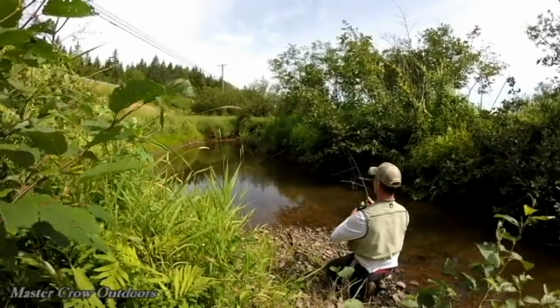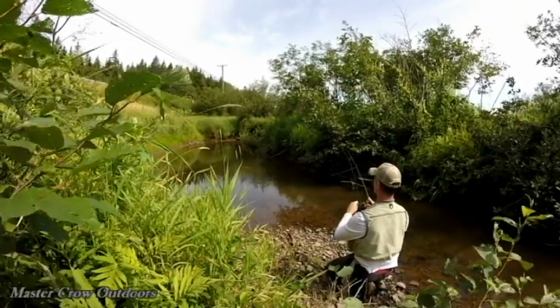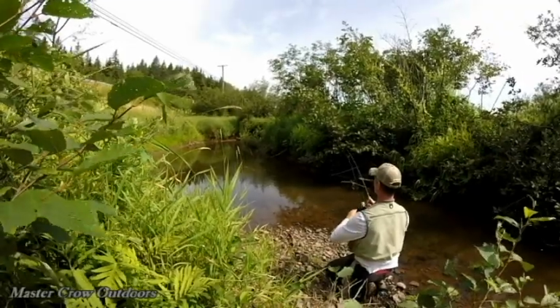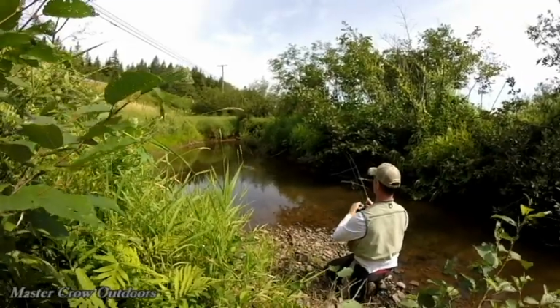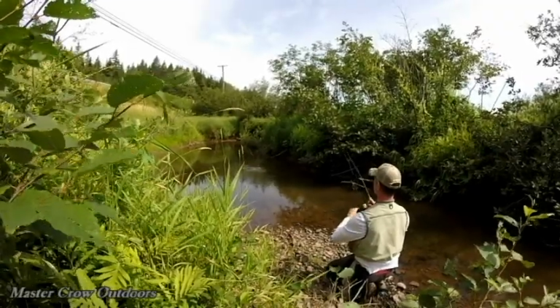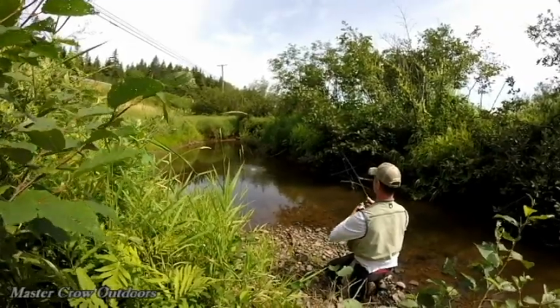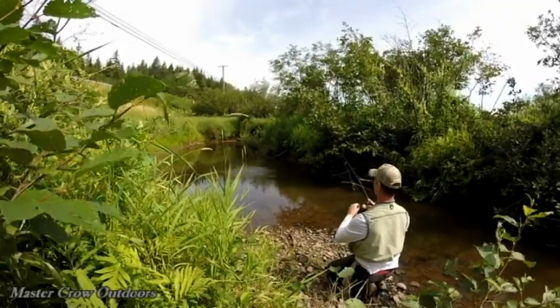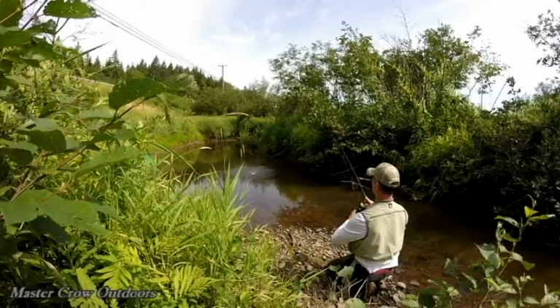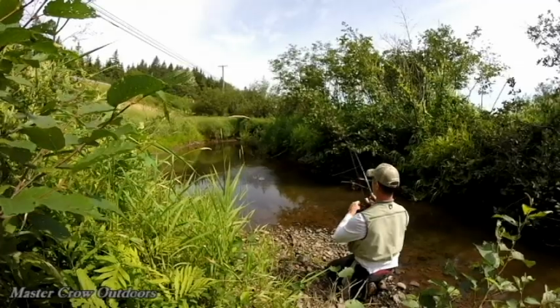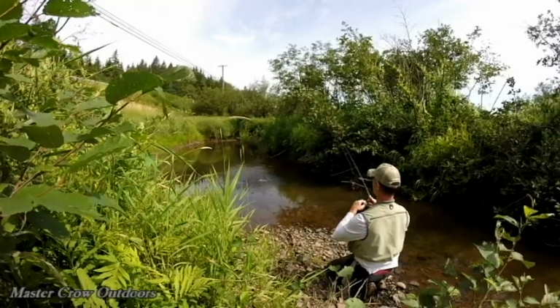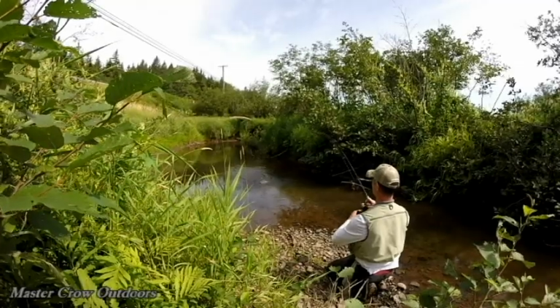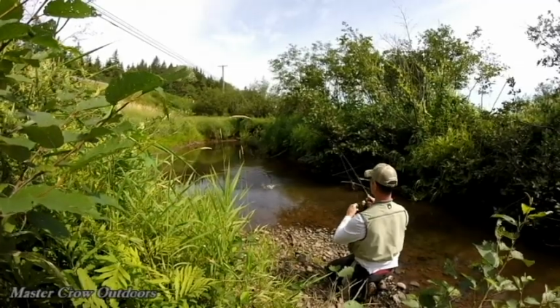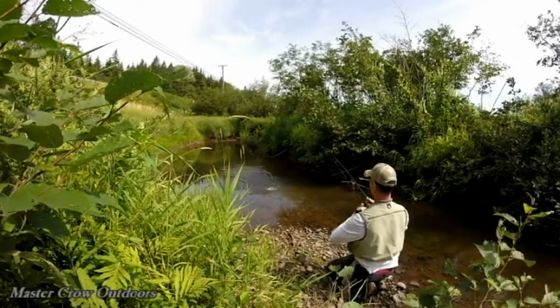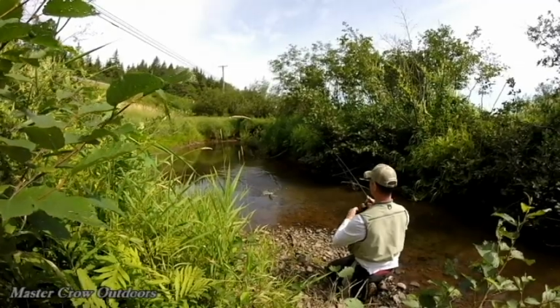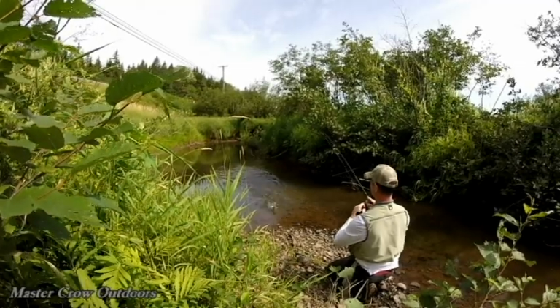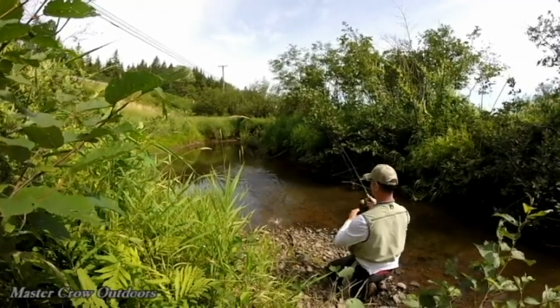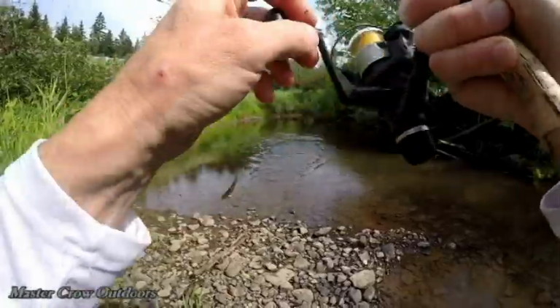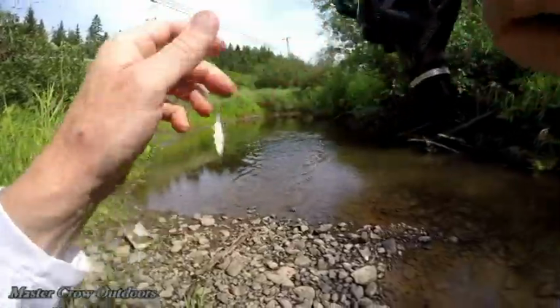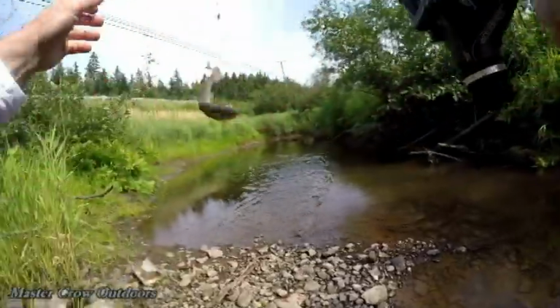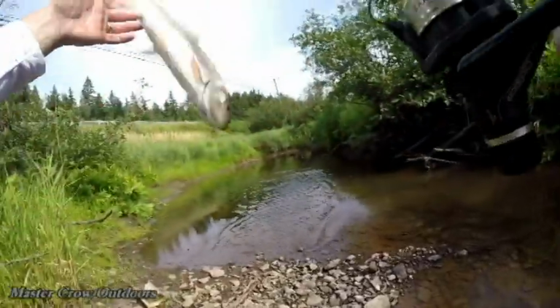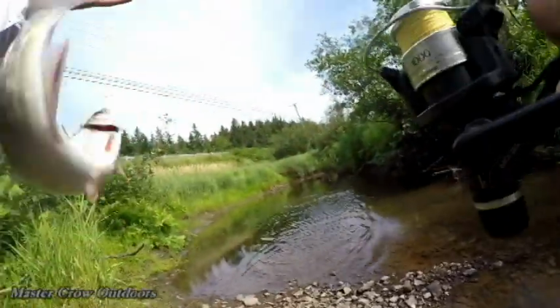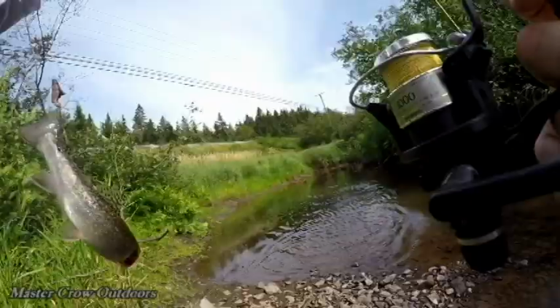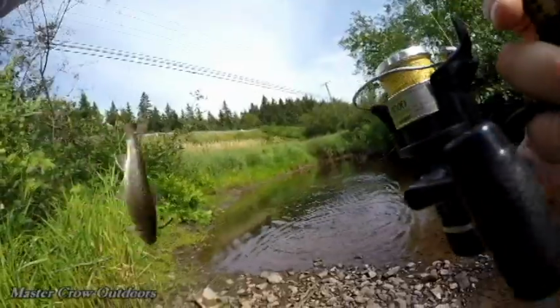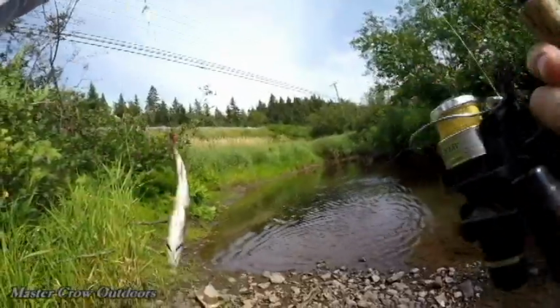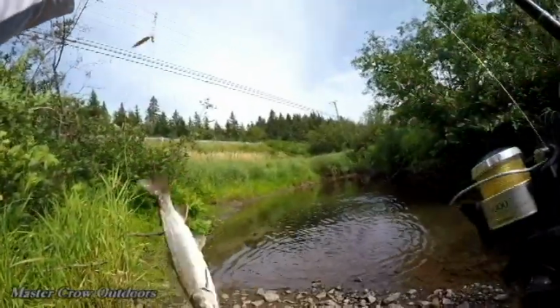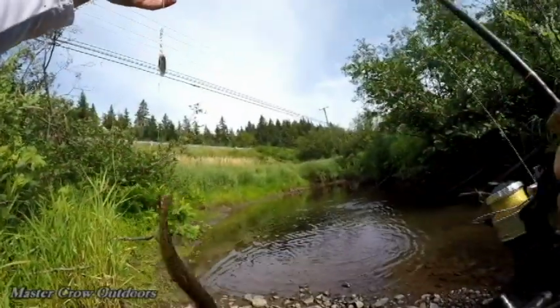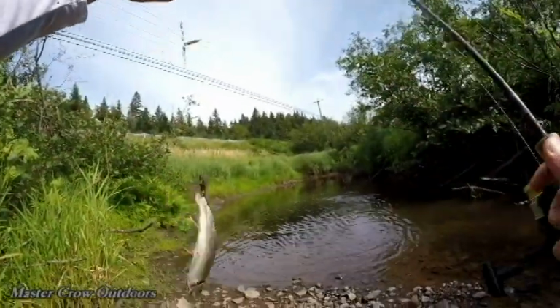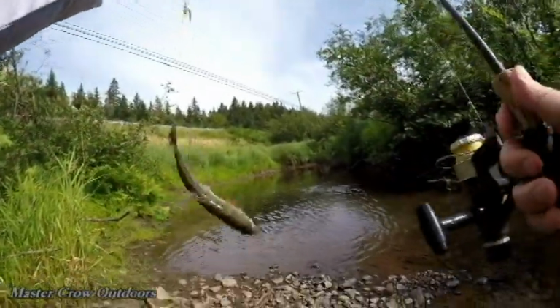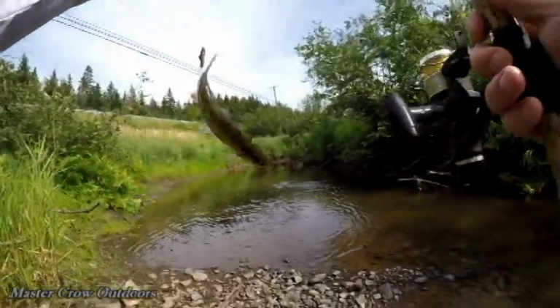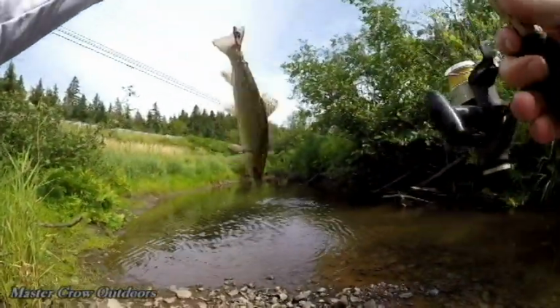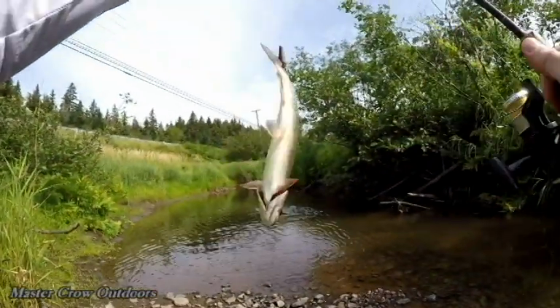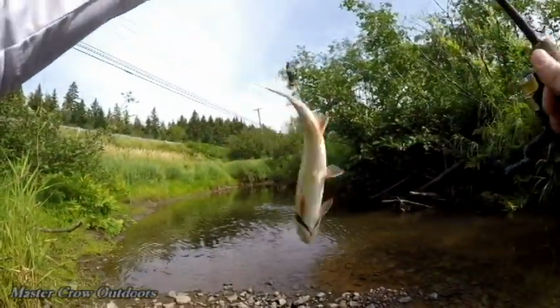There's a nice trout guys. I don't know how that happened — another one we jigged.